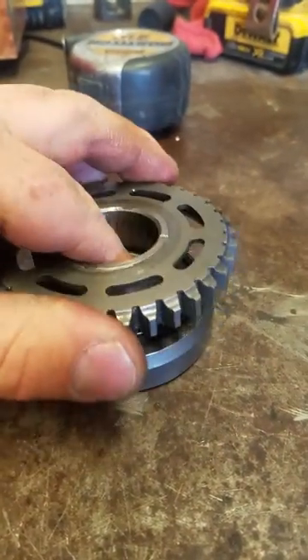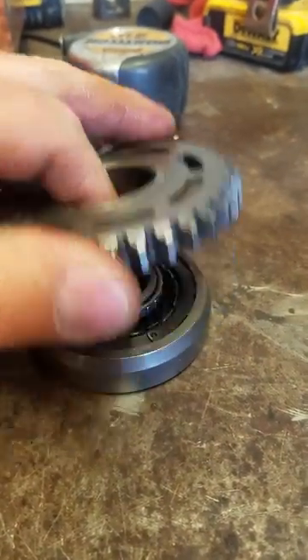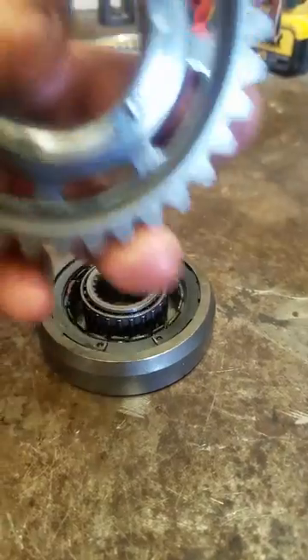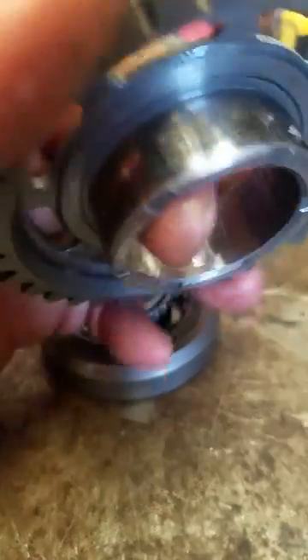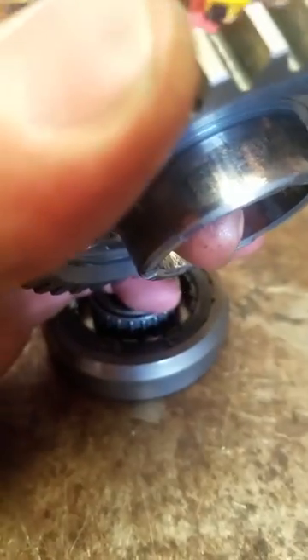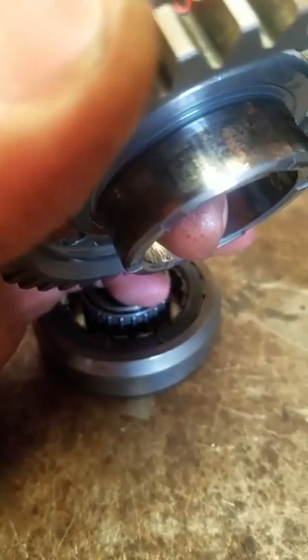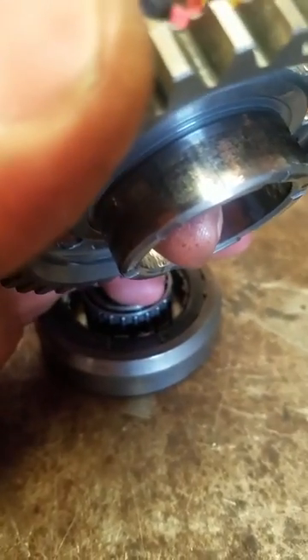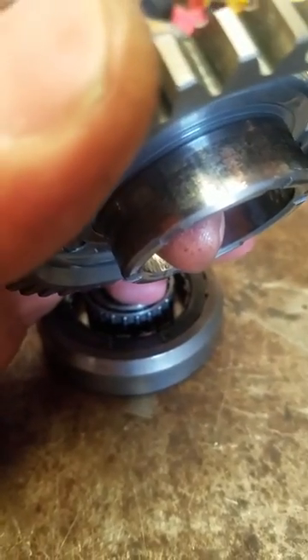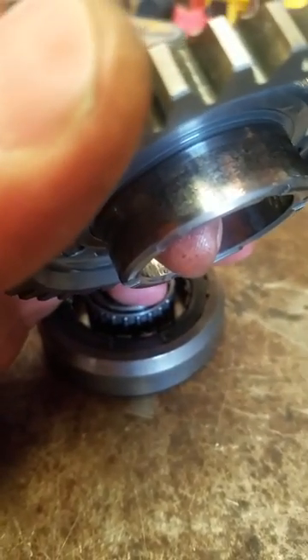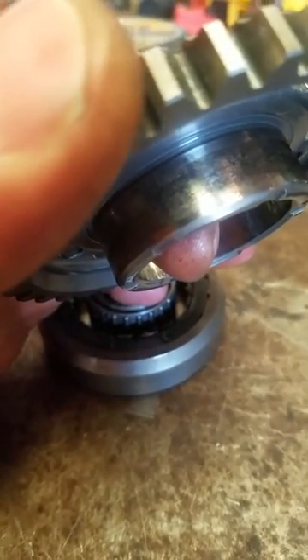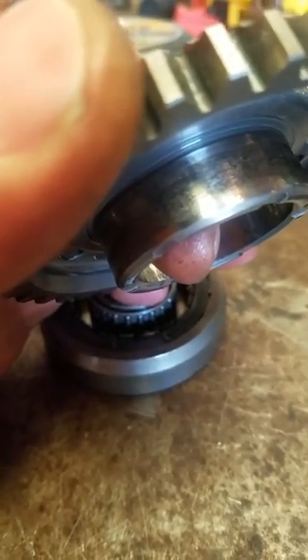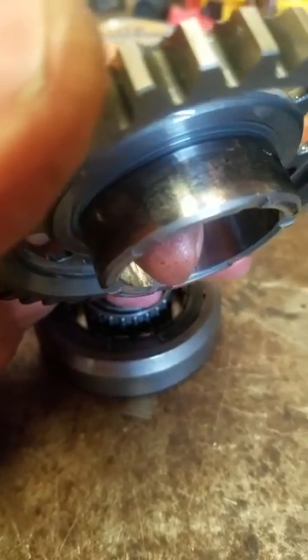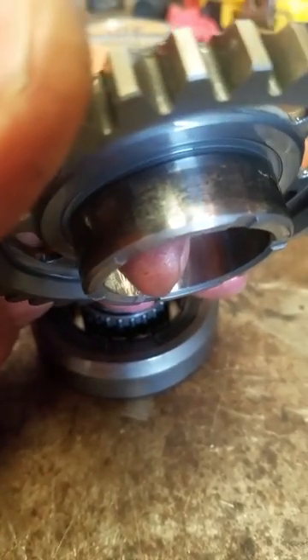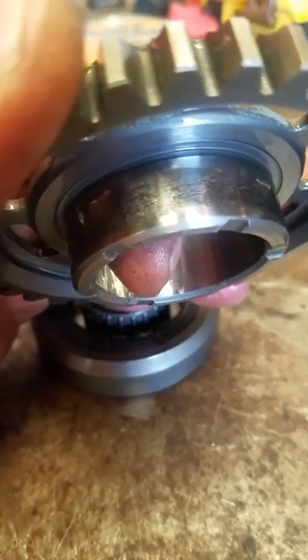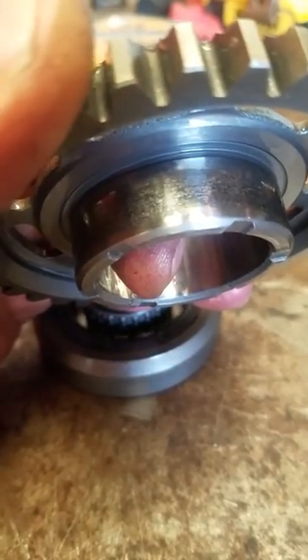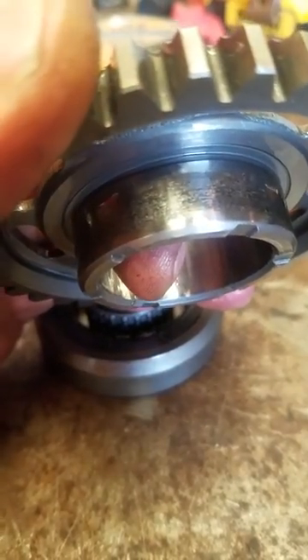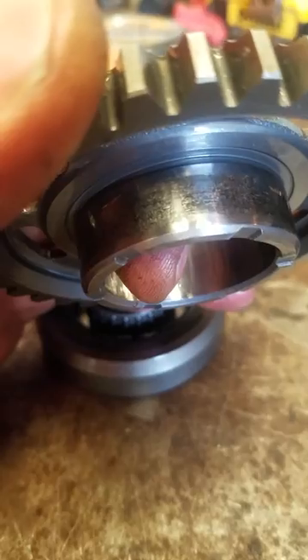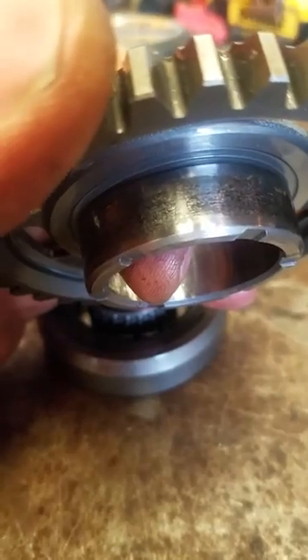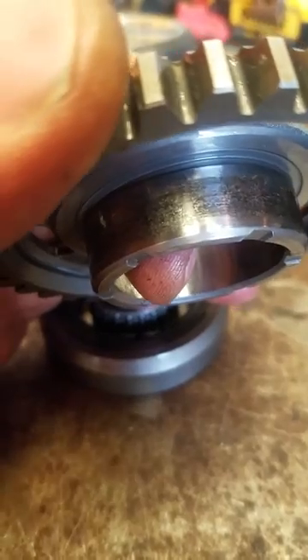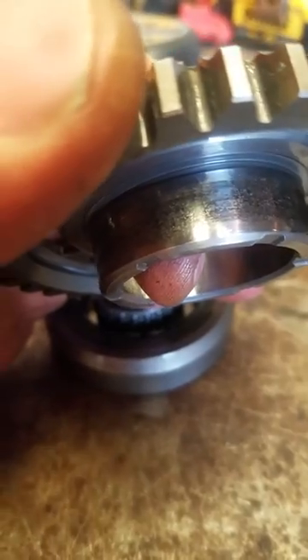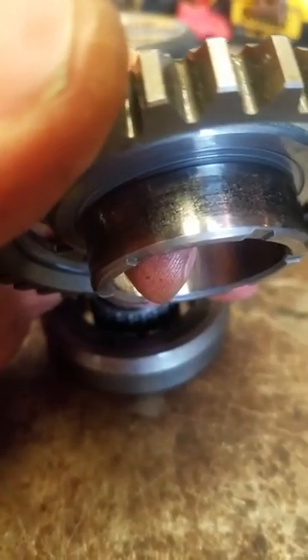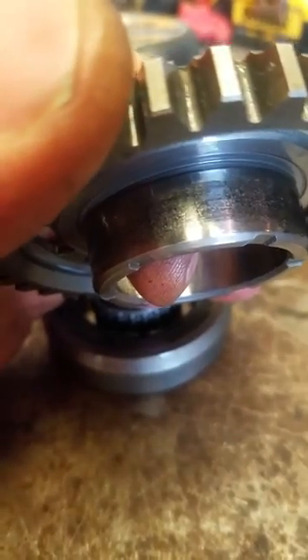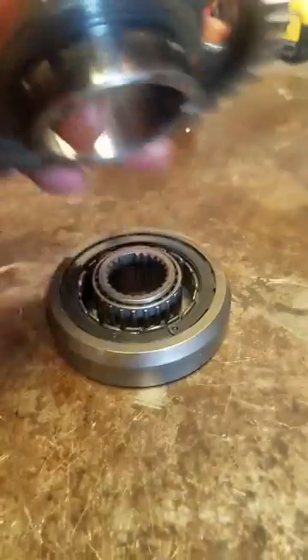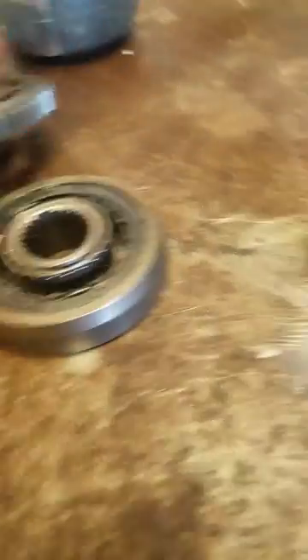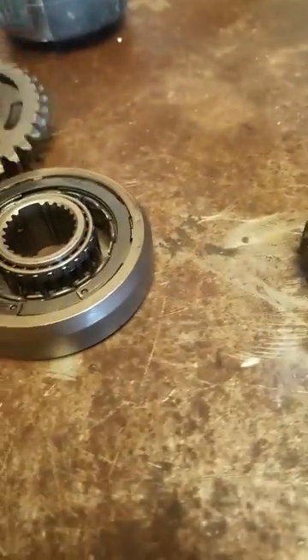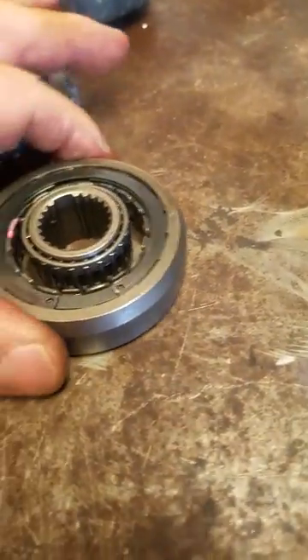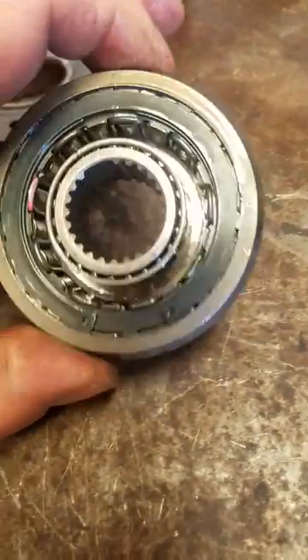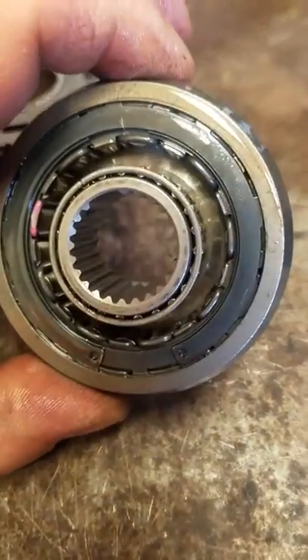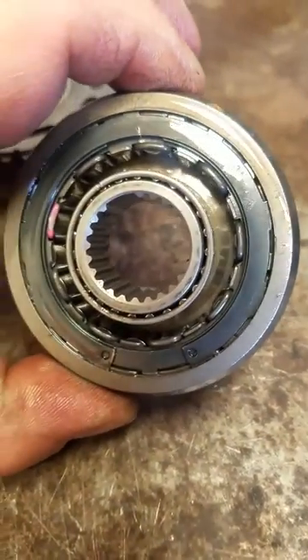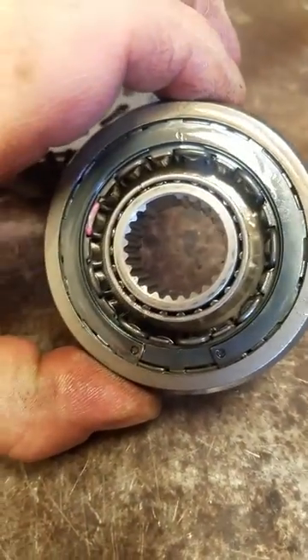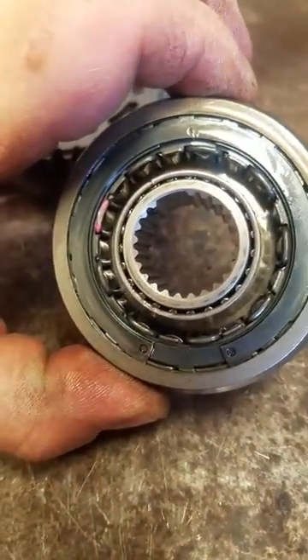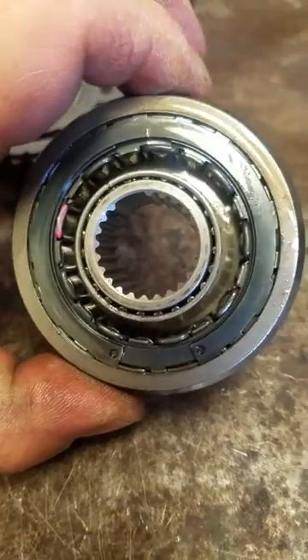If you can tell, right here, there's a little bit of wear on that surface. So I'm guessing that's what it had to do with. A little bit of wear right here on the surface too.